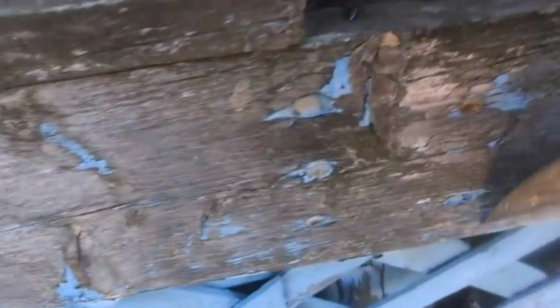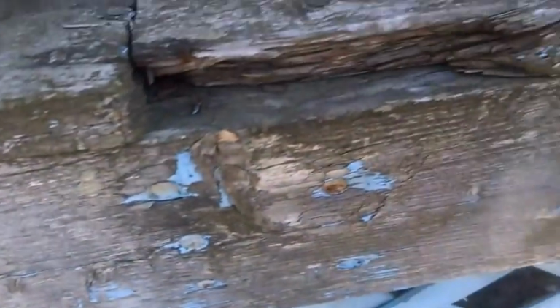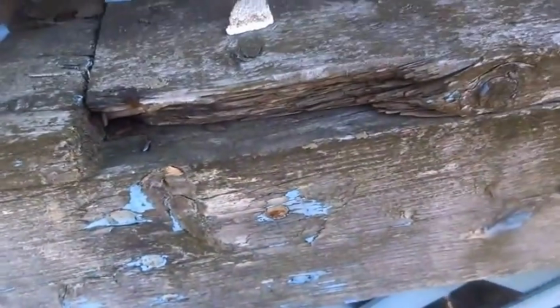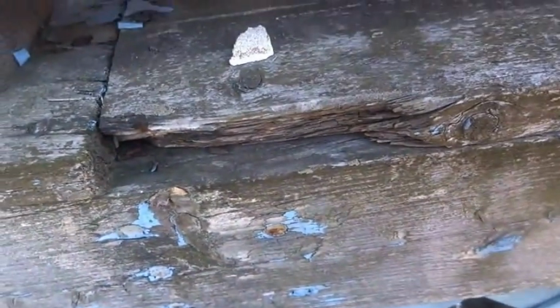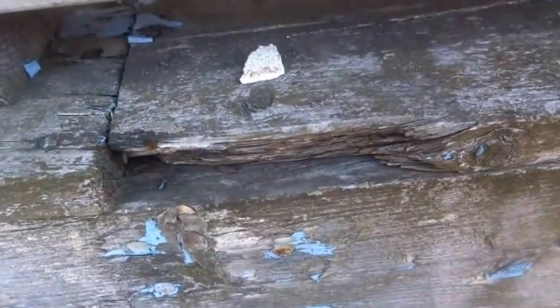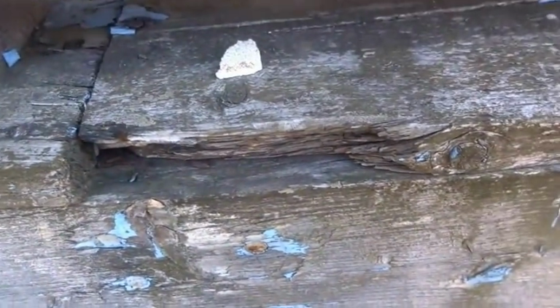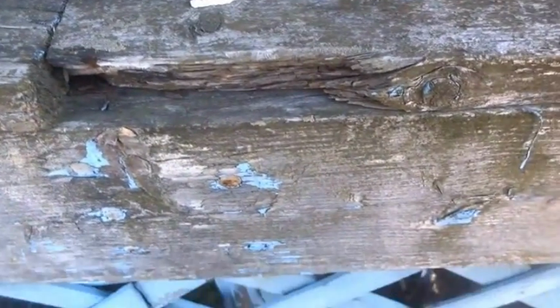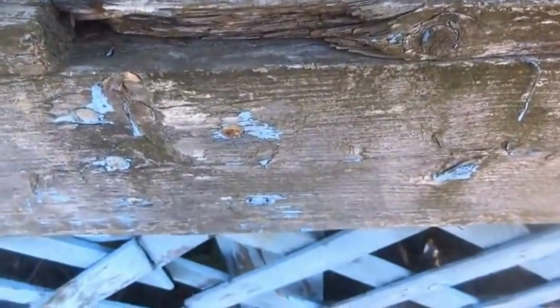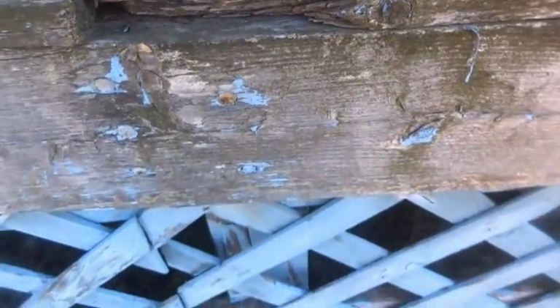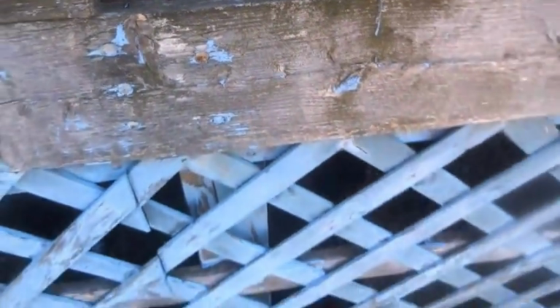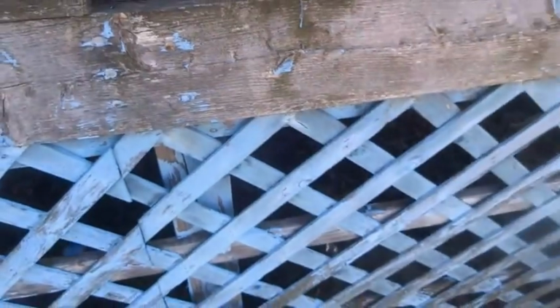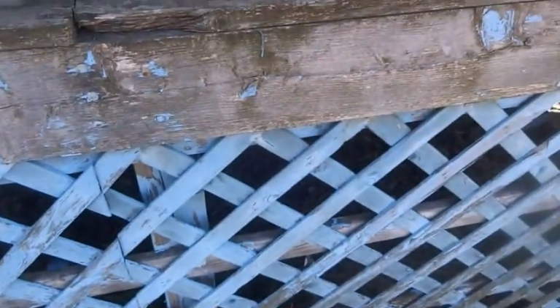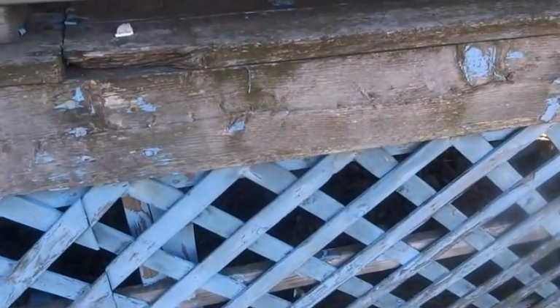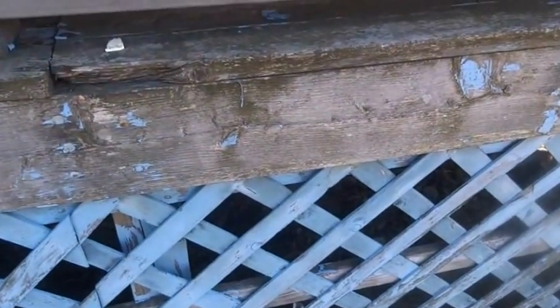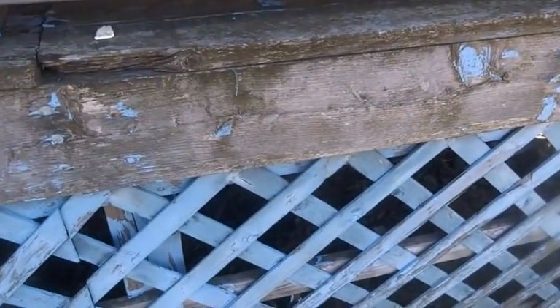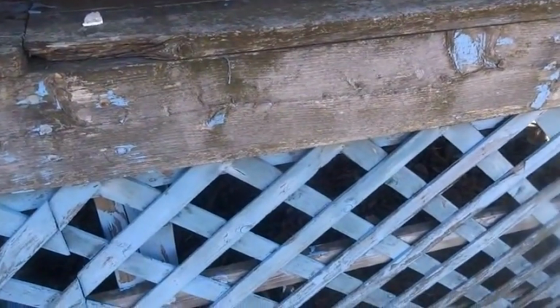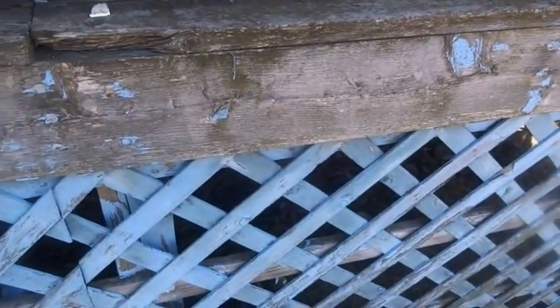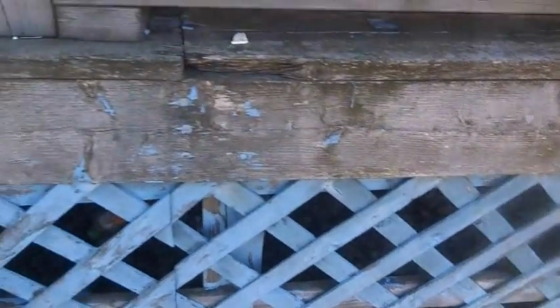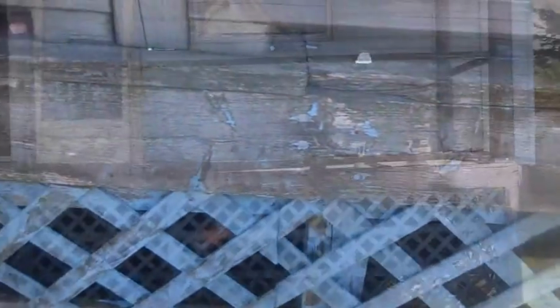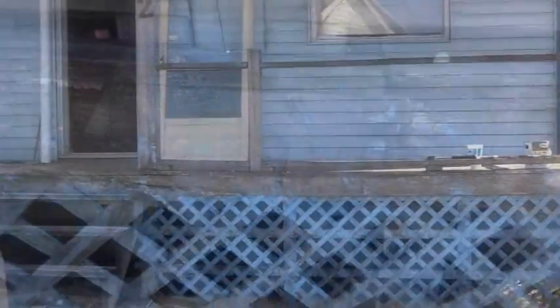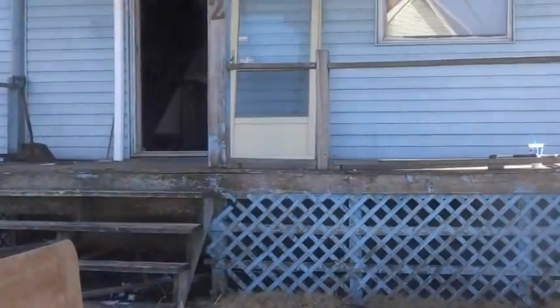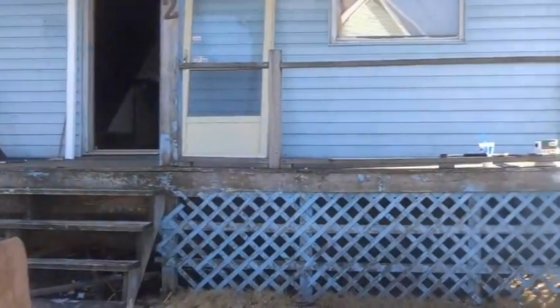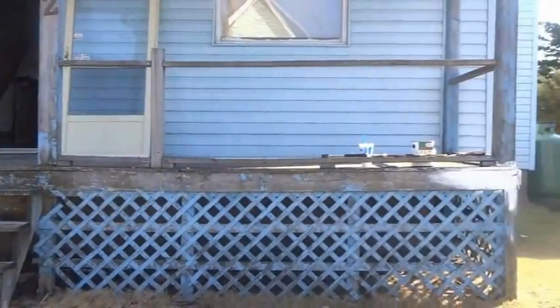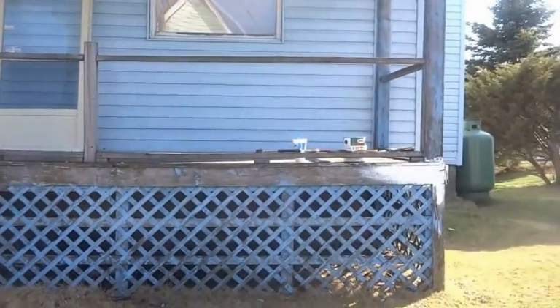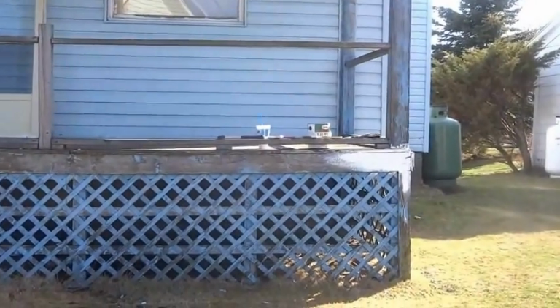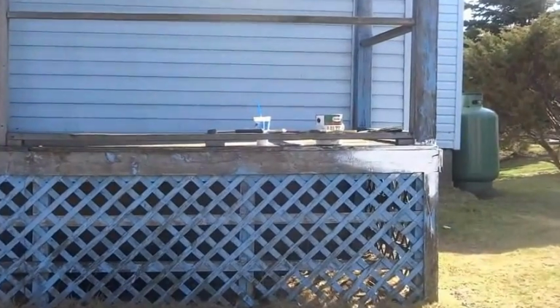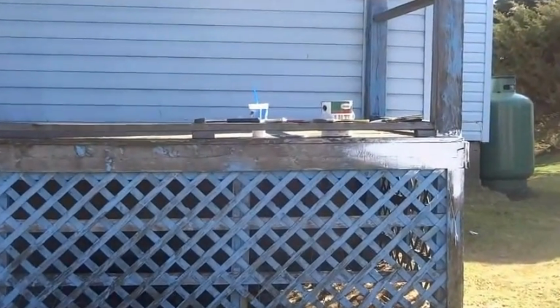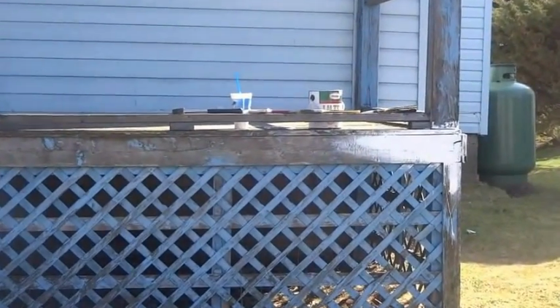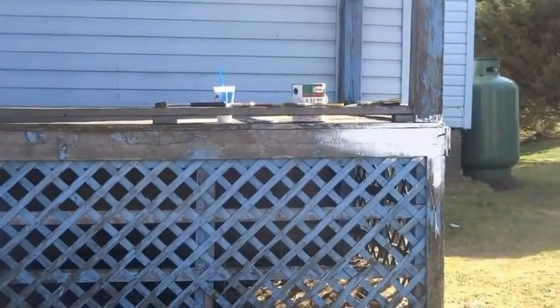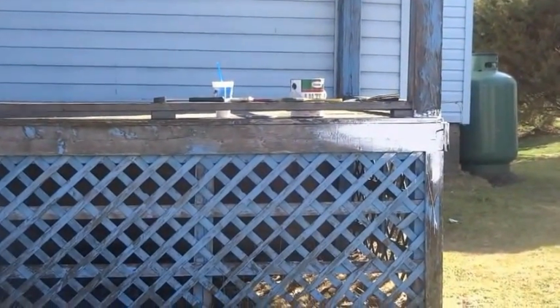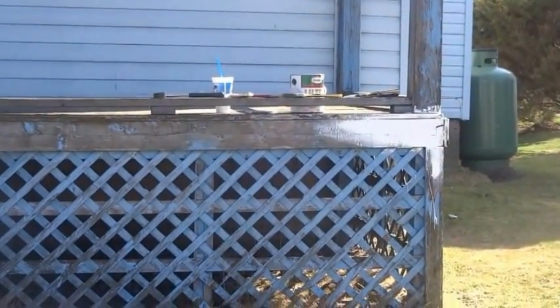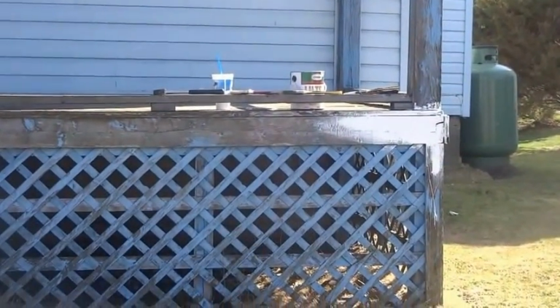What's on it right now doesn't look very good, so anything would look better than what's on it. I'm just going to start painting. This is what the step looks like without the paint and I just started painting that corner — that's where I'm going to start, that's my focal point.